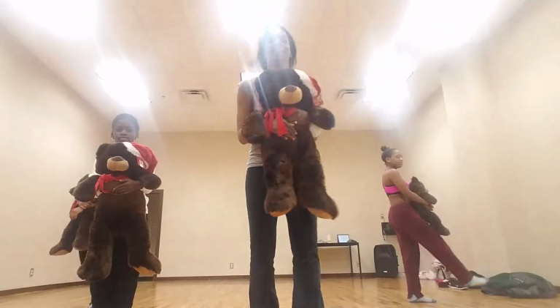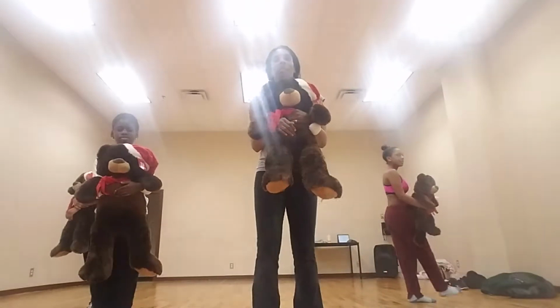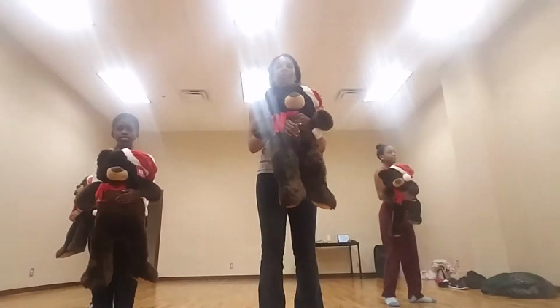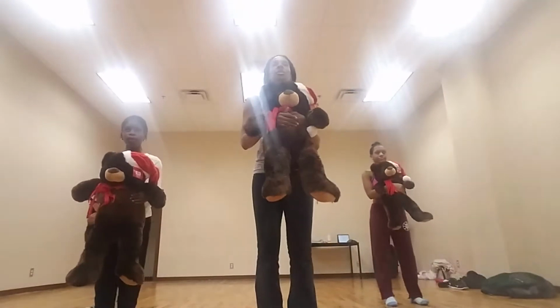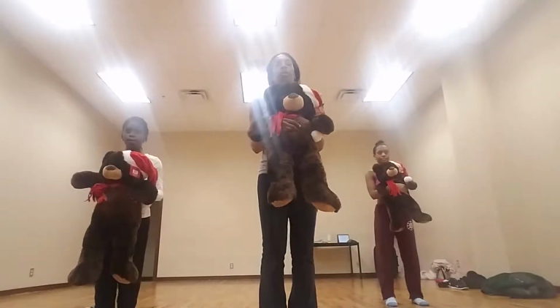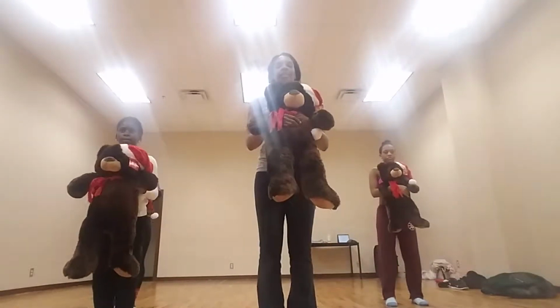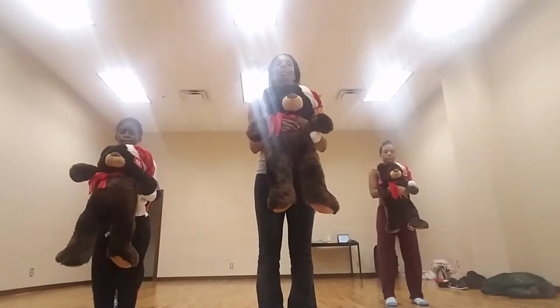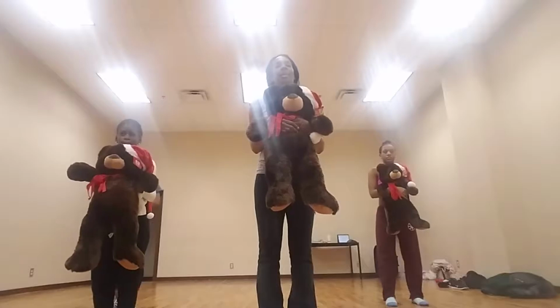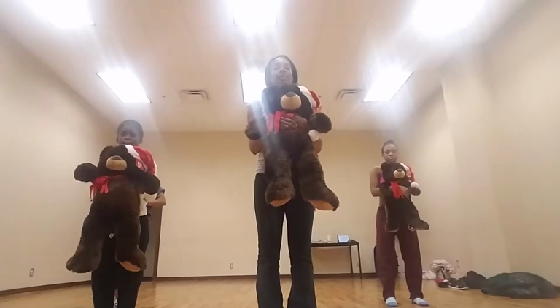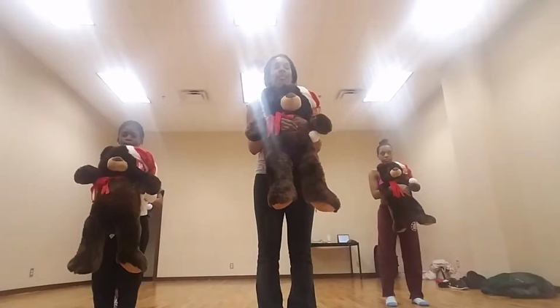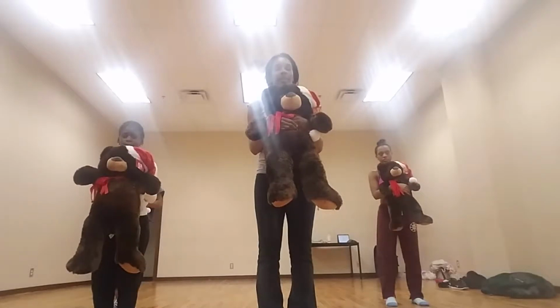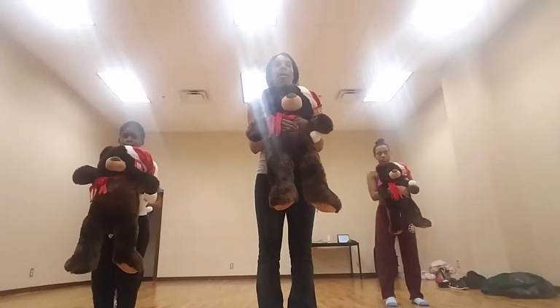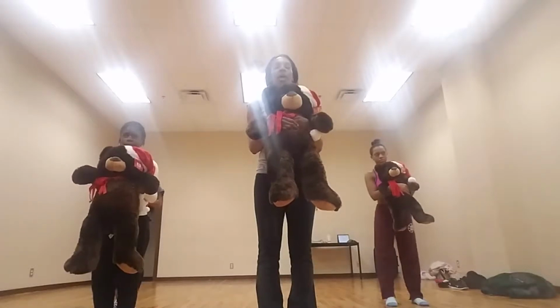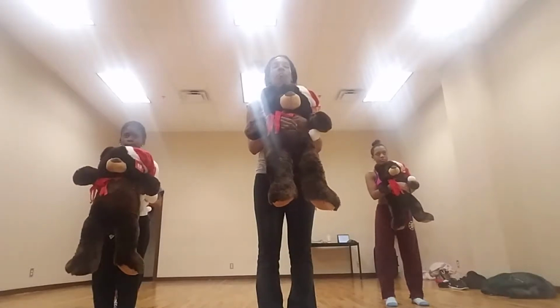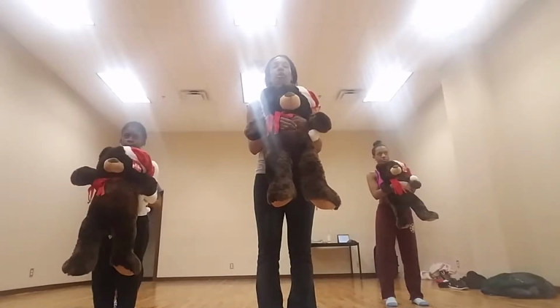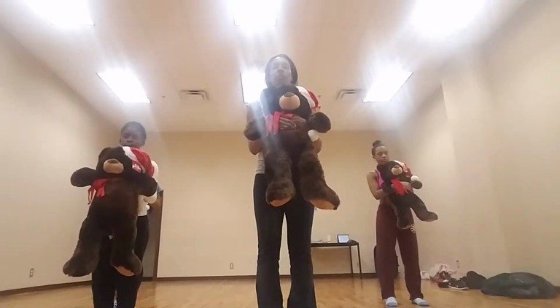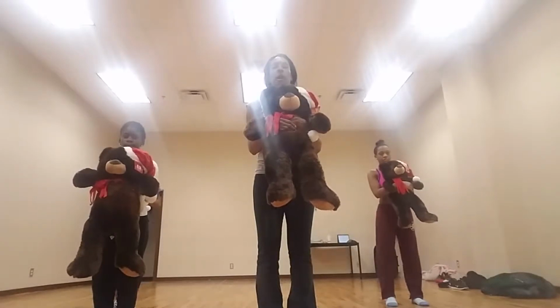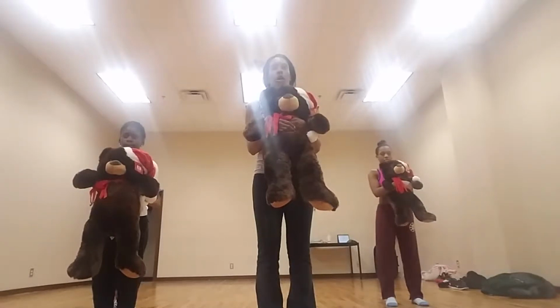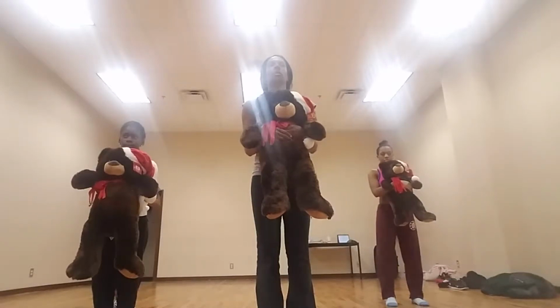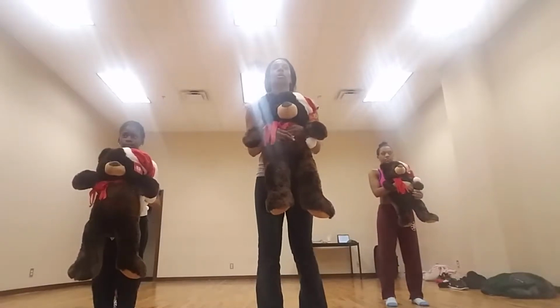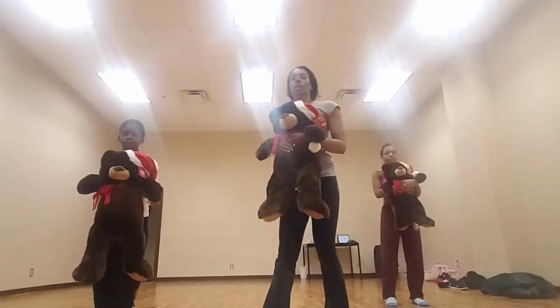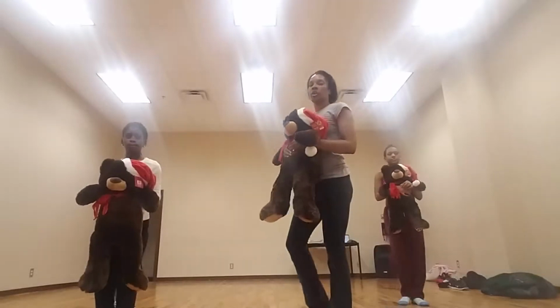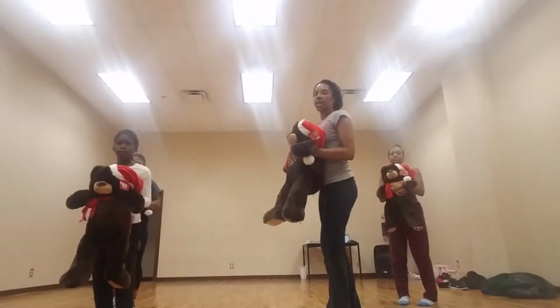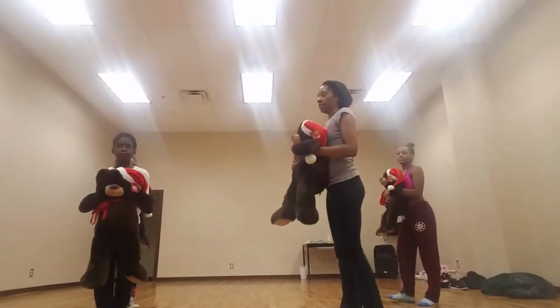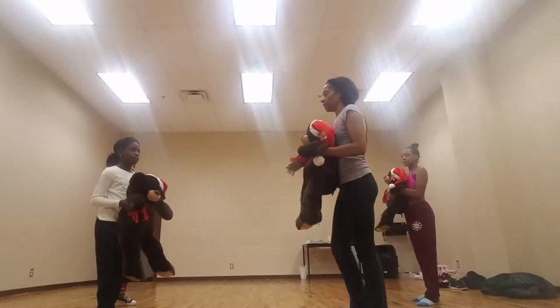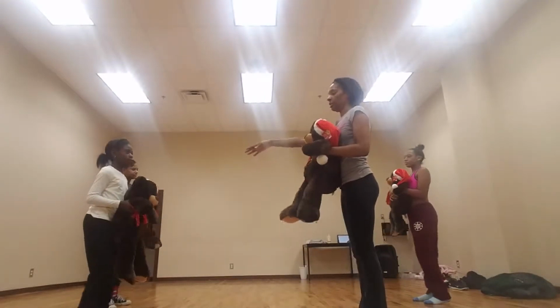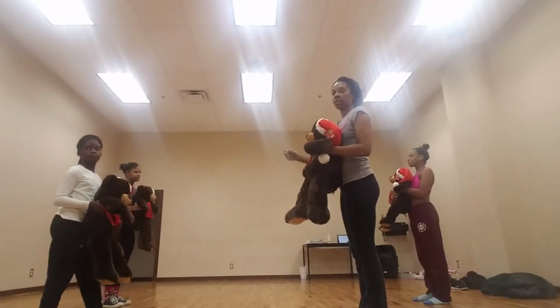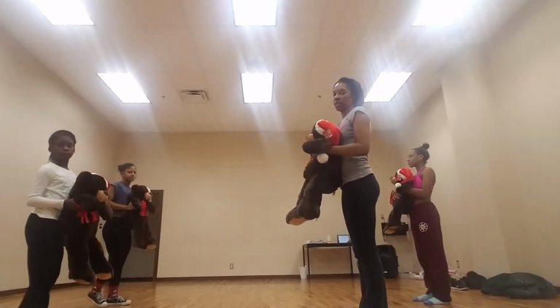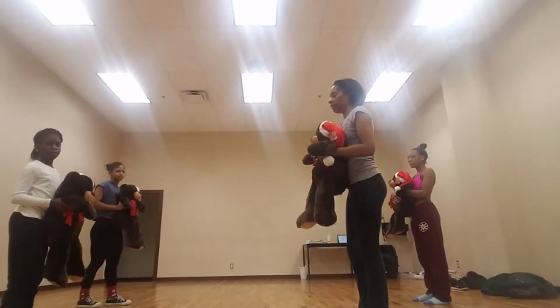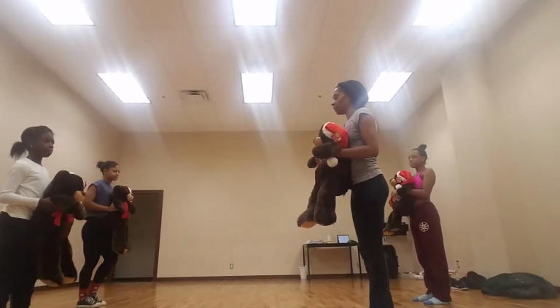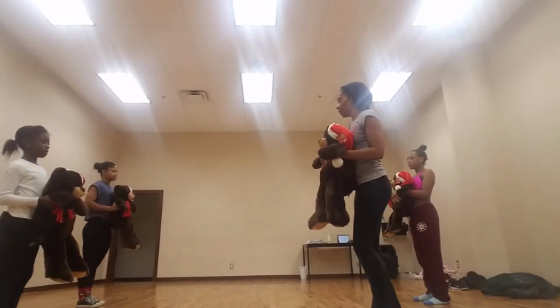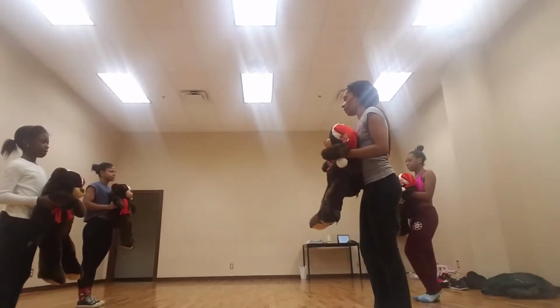Ready? So this is MCDC Berry Merry Christmas Part 1. You are going to start to the sides here, and this side is going to face this side for as much as we can in front of the camera.